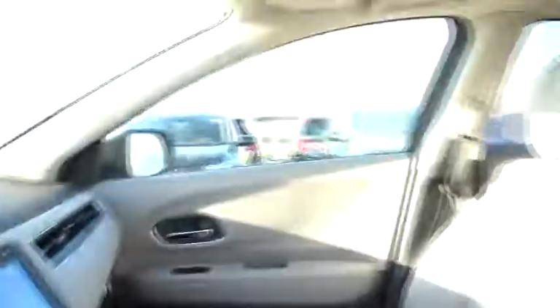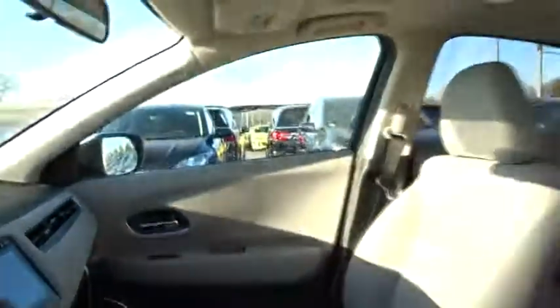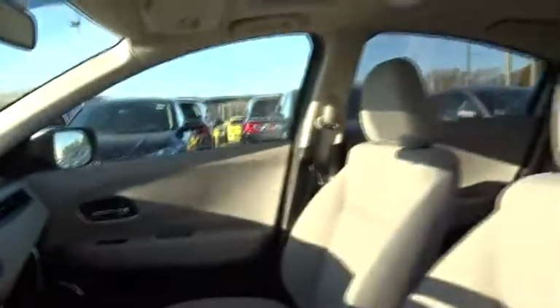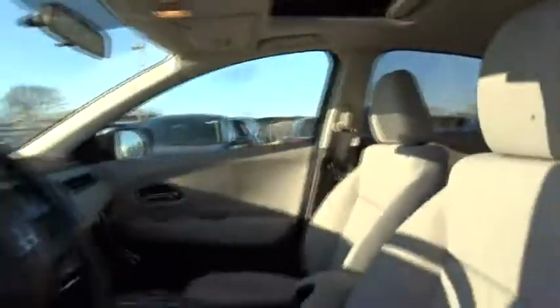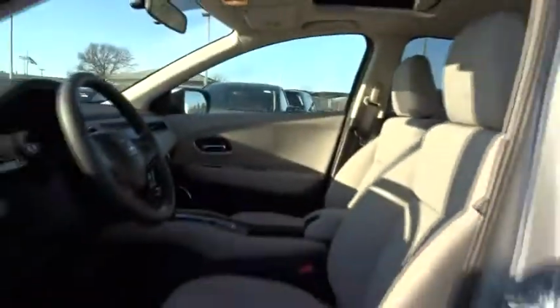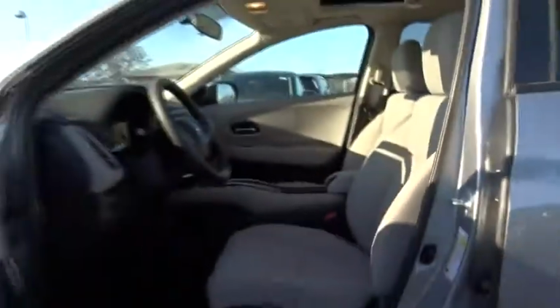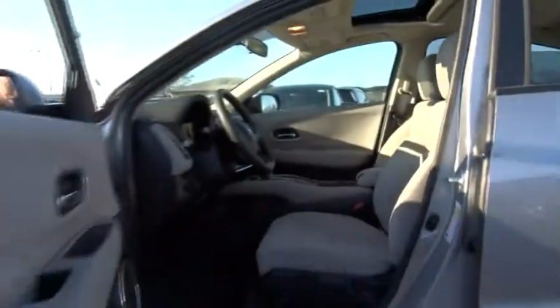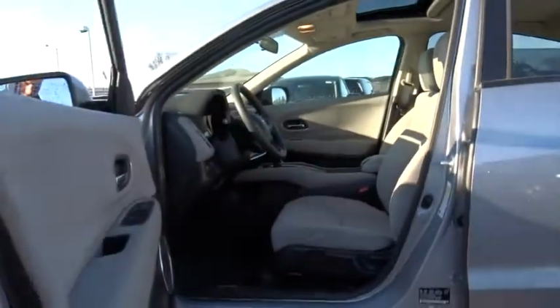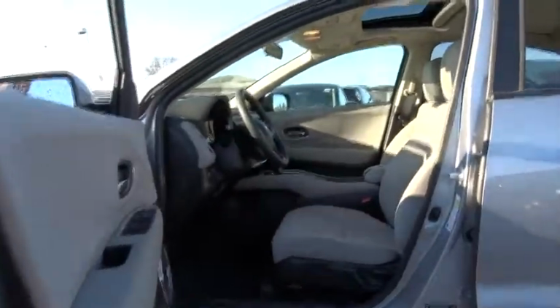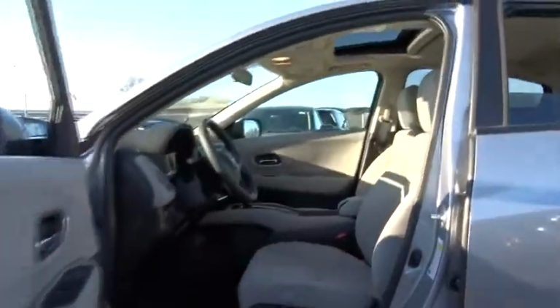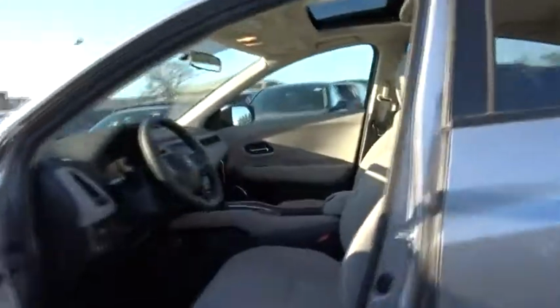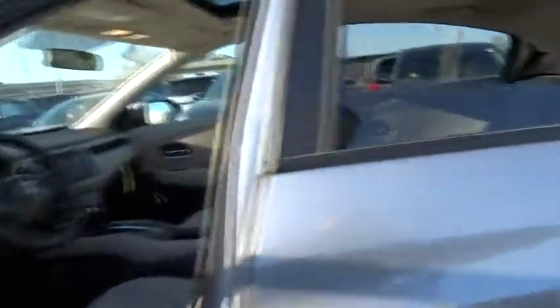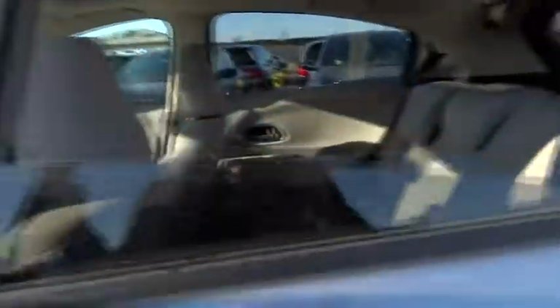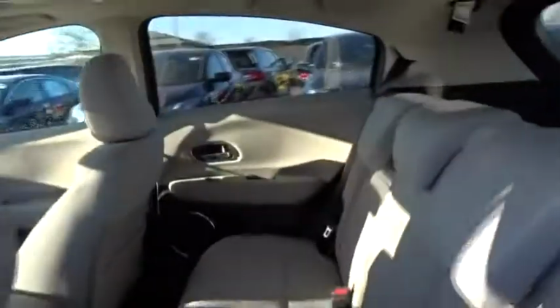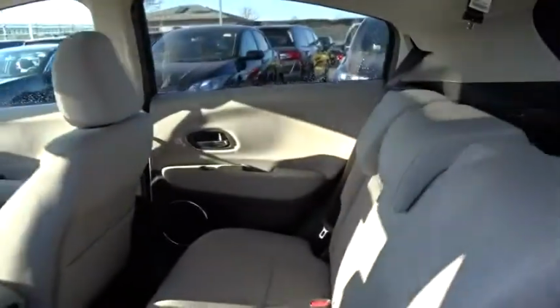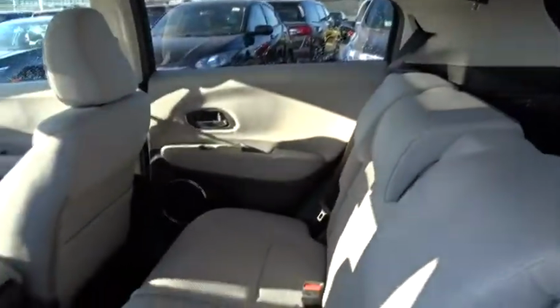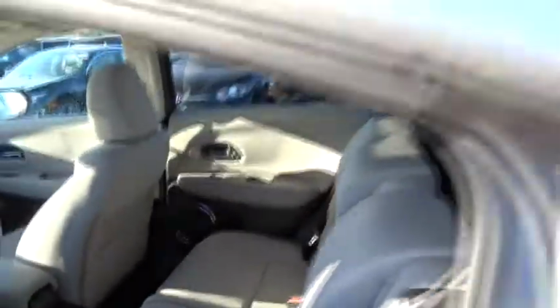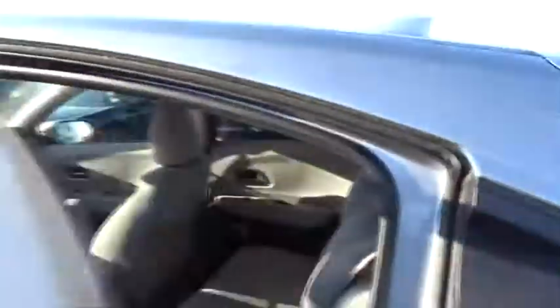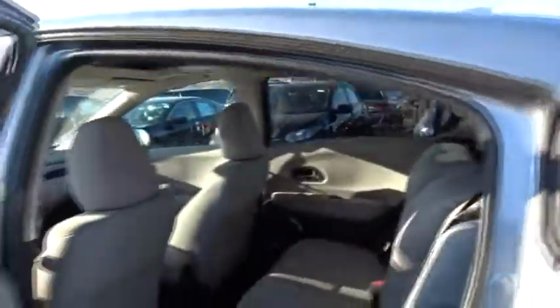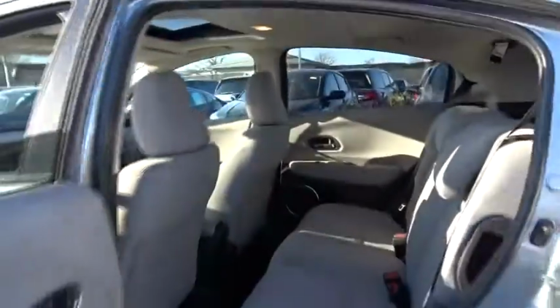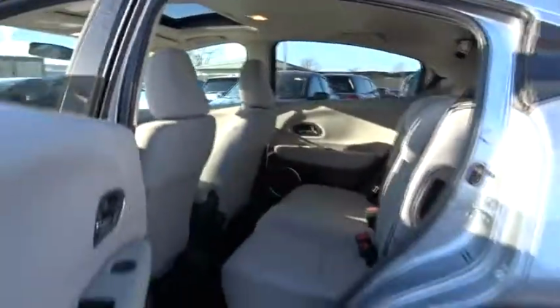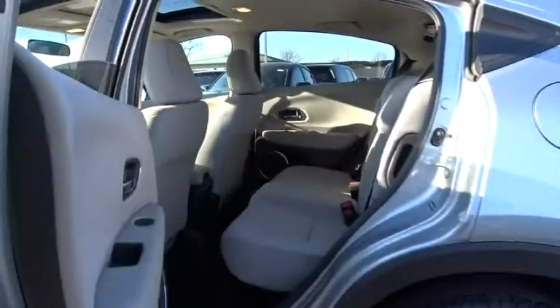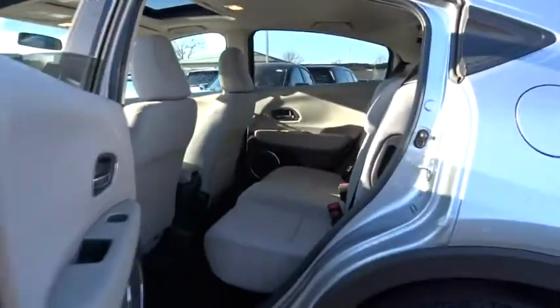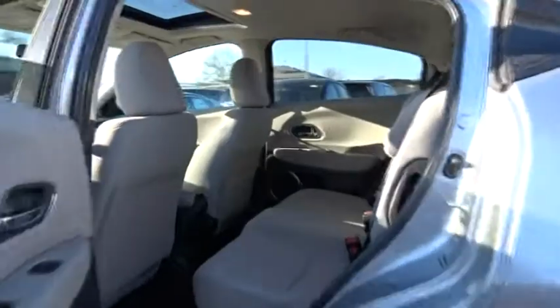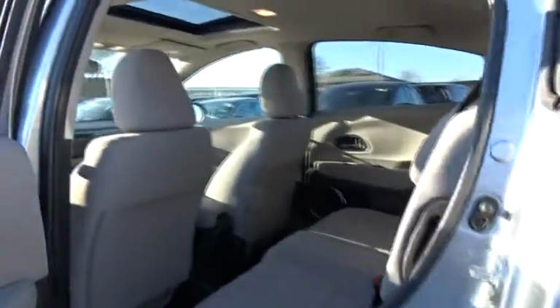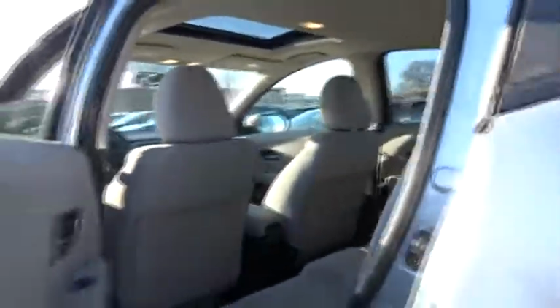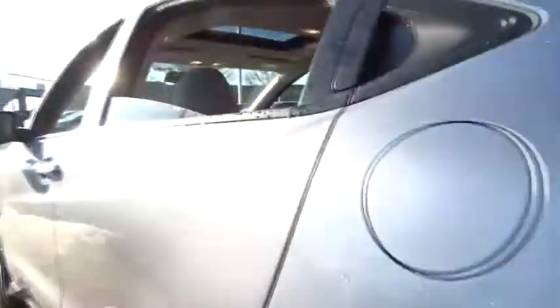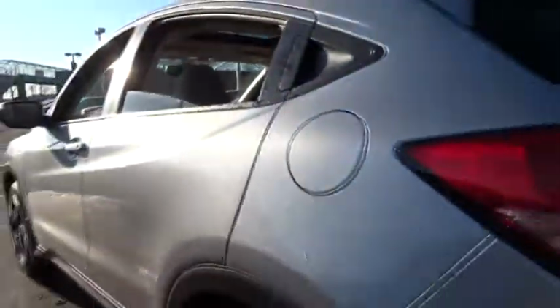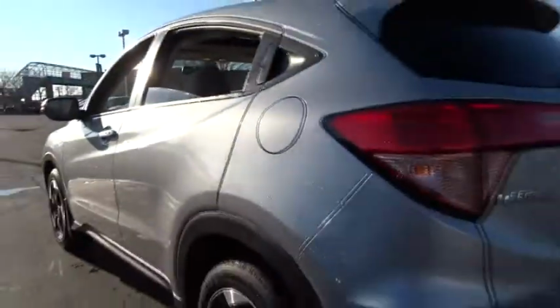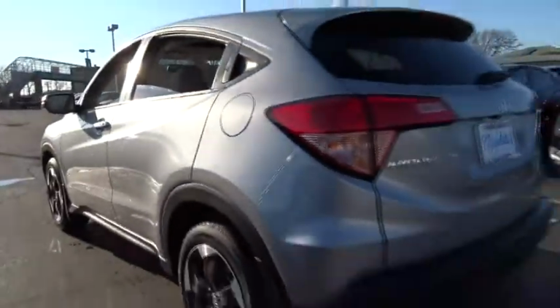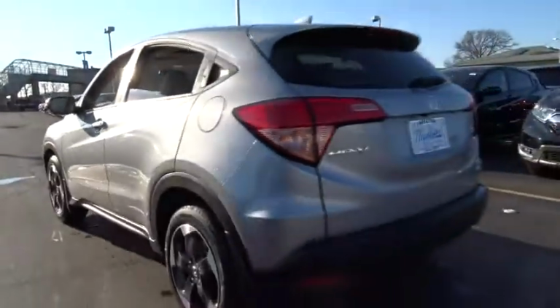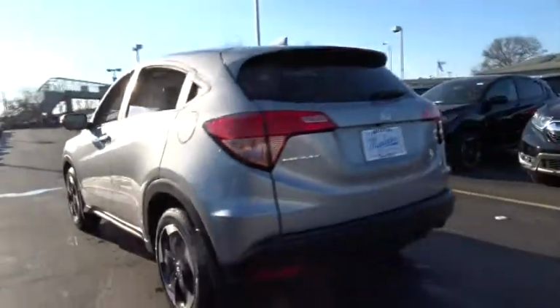CD player, rear window defroster, electronic stability control, heated front seats, trip computer, brake assist, remote keyless entry, power moonroof, panic alarm, tachometer, front bucket seats.